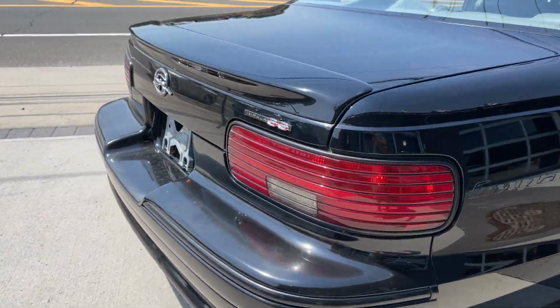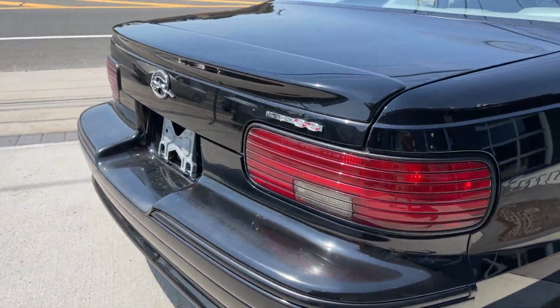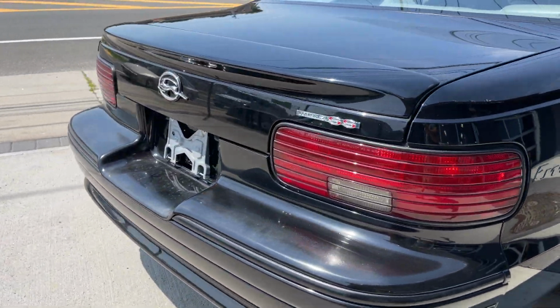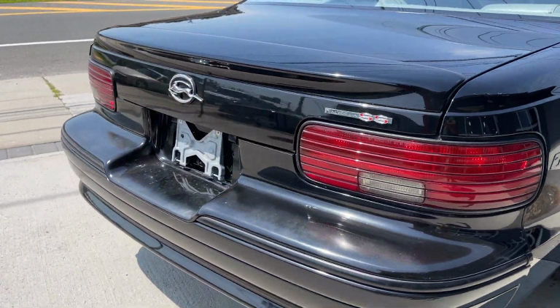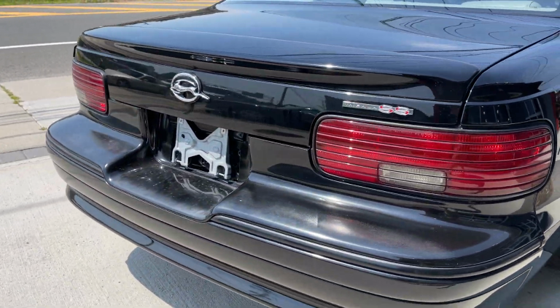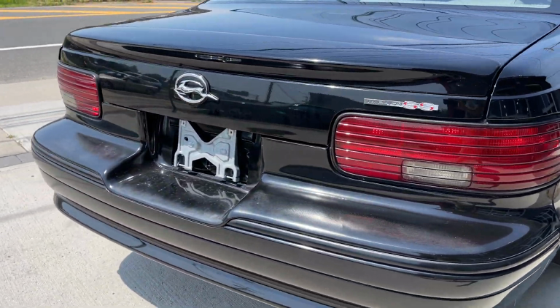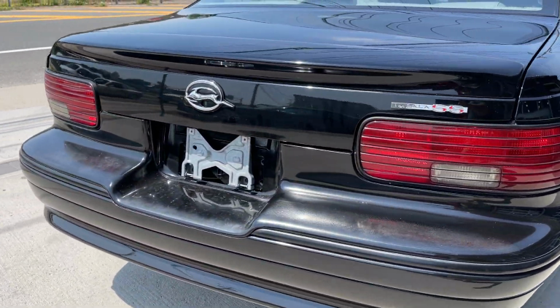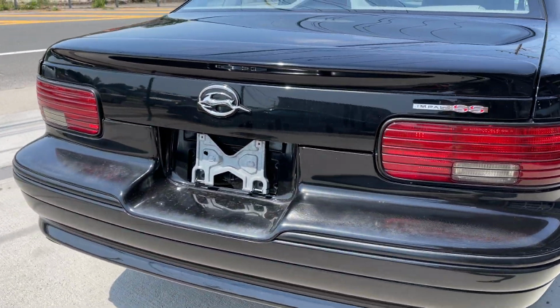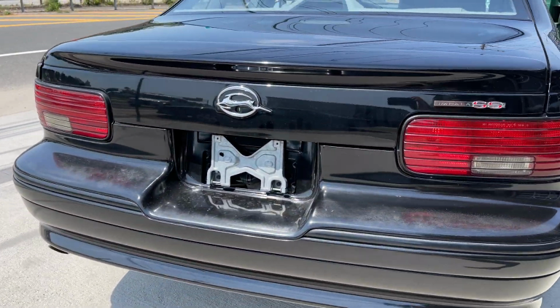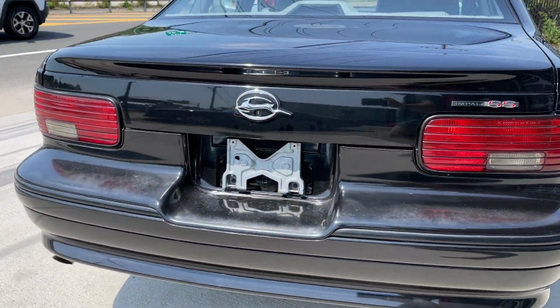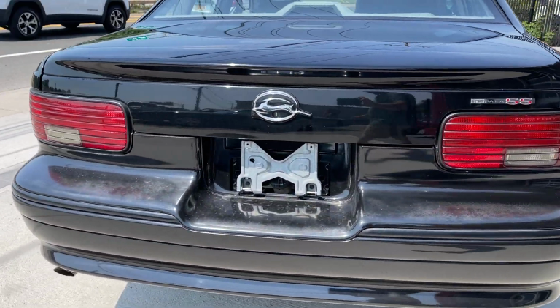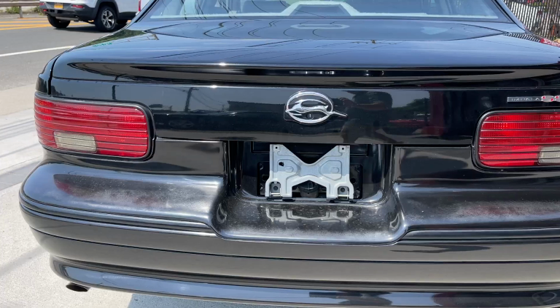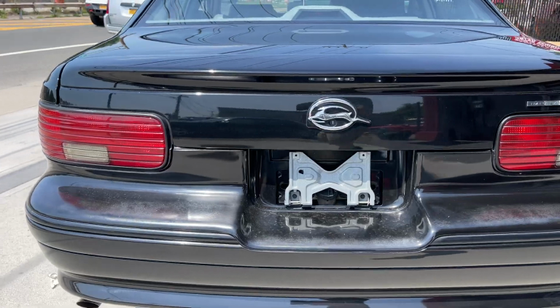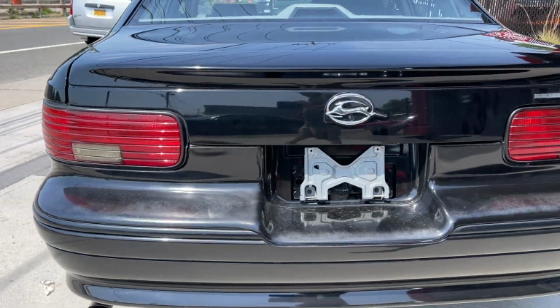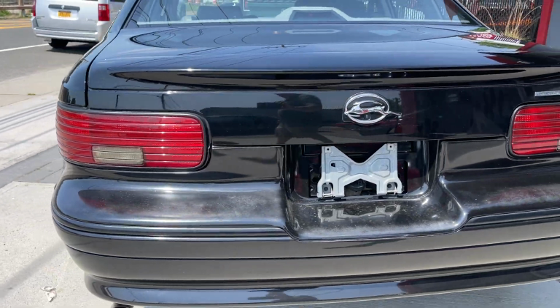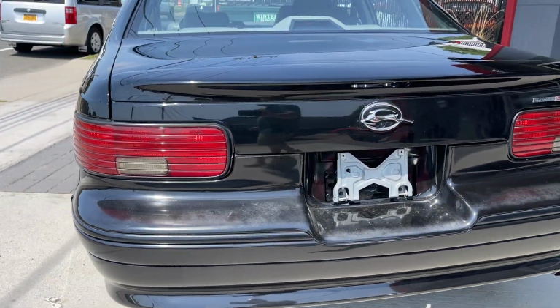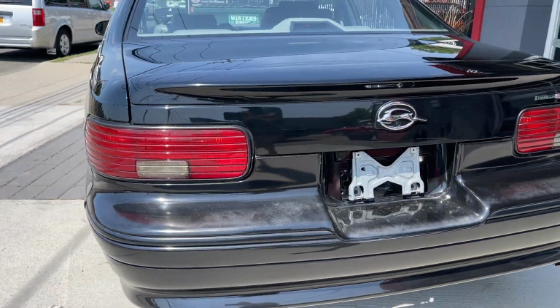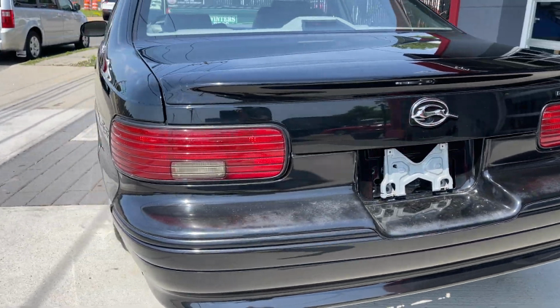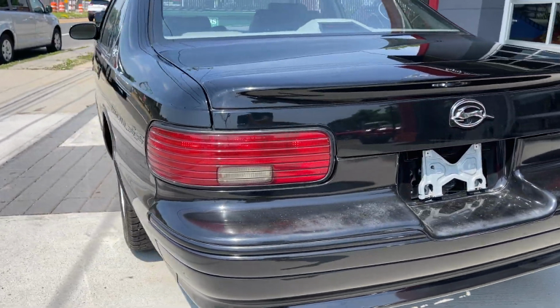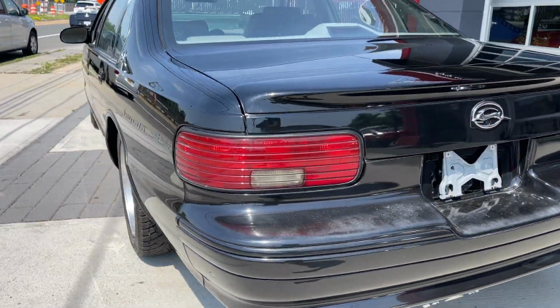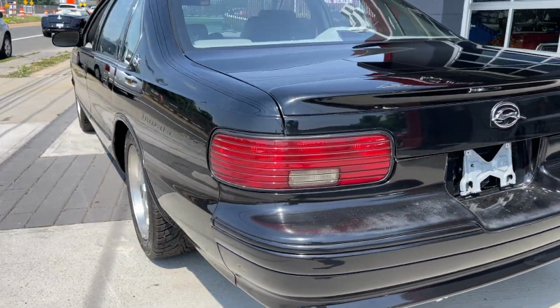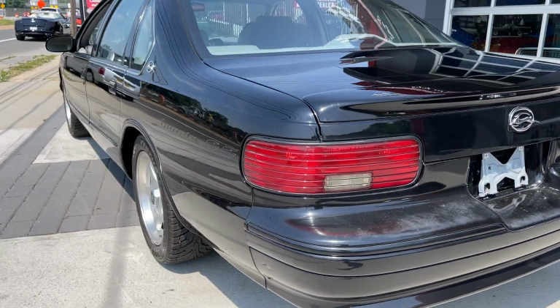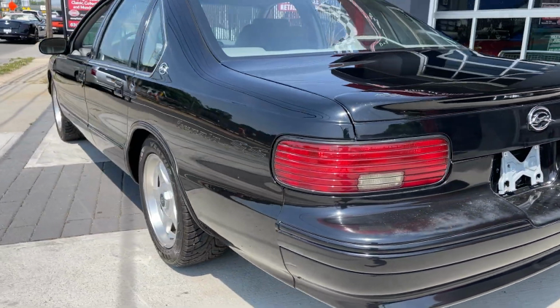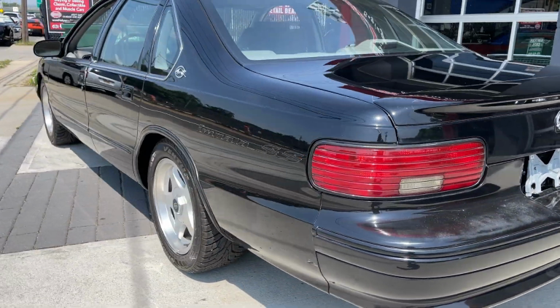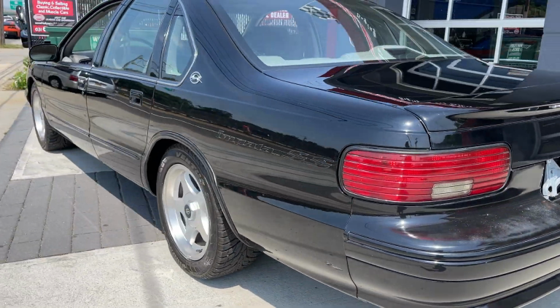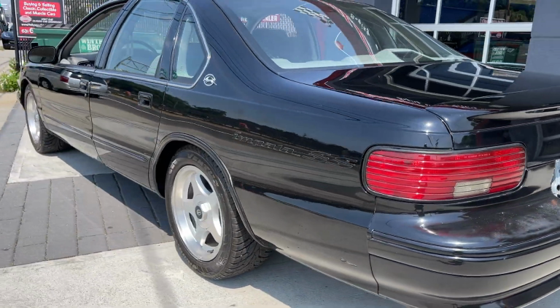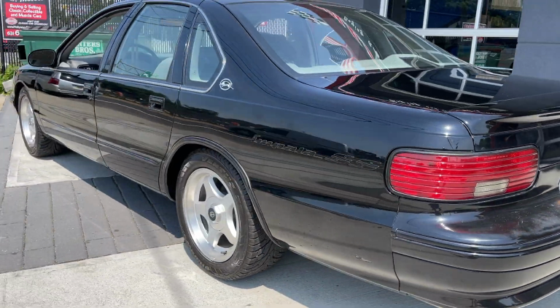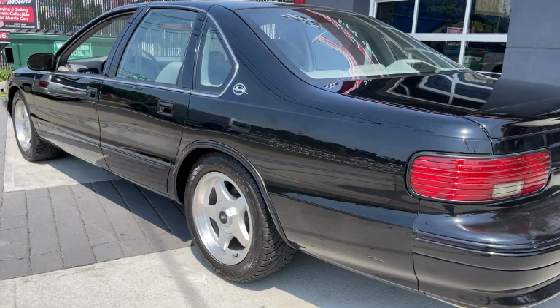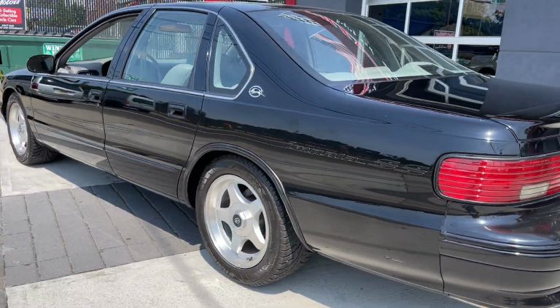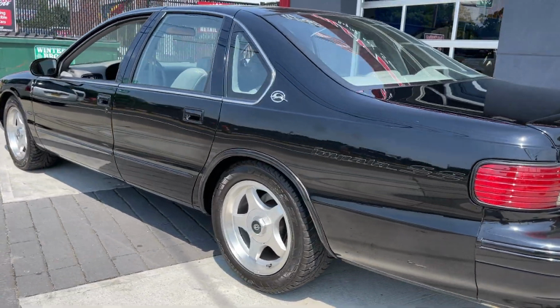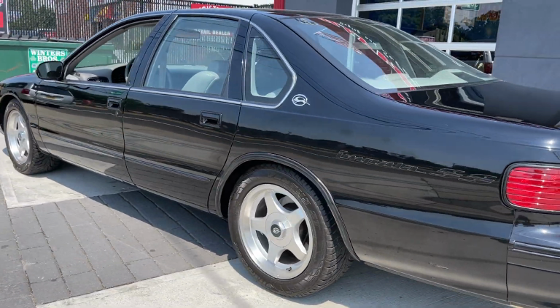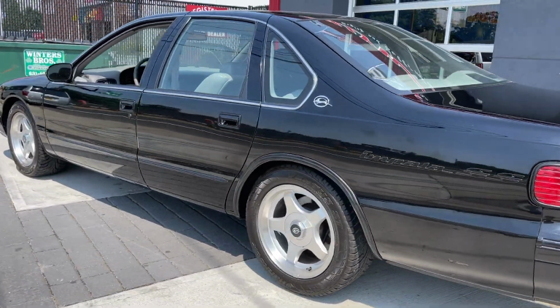There's a little fading on the rear bumper, which is very common for these cars. You can hear that 5.7 liter LT1 running. Beautiful car here.